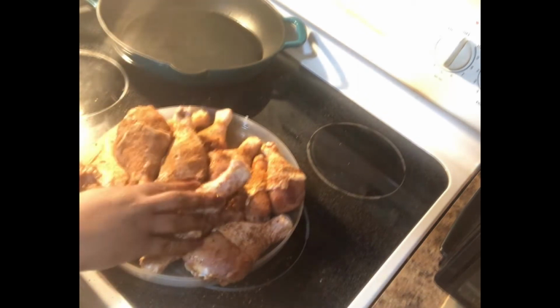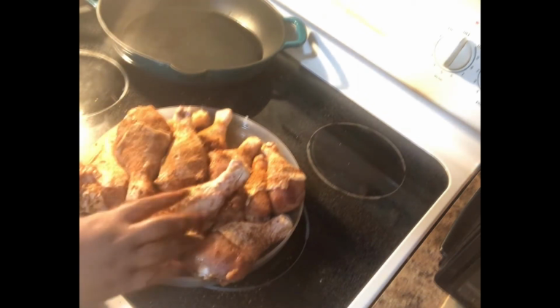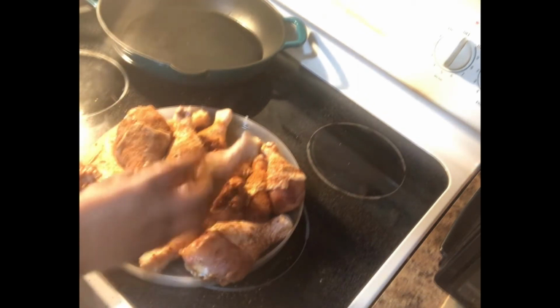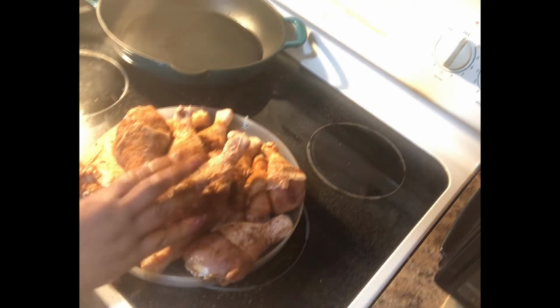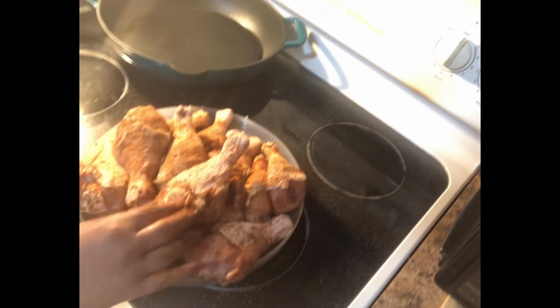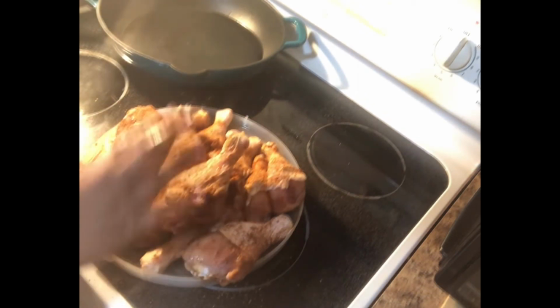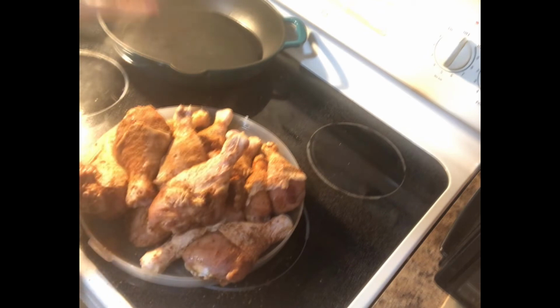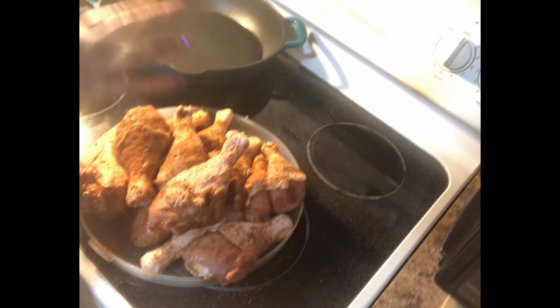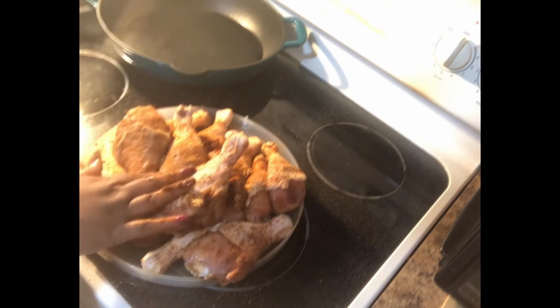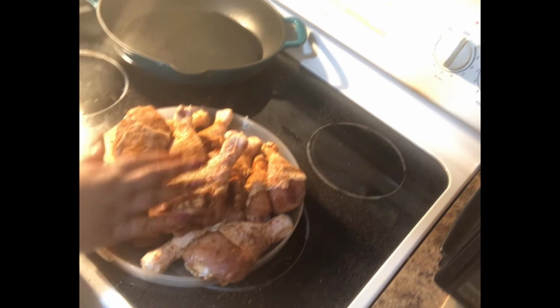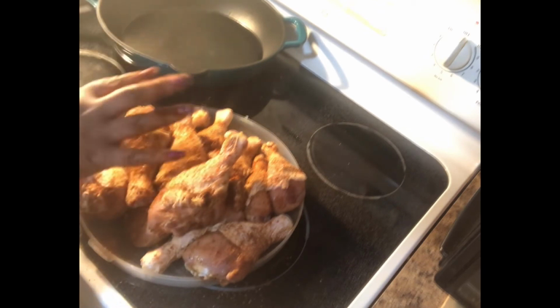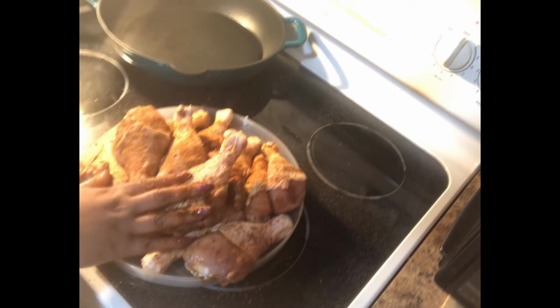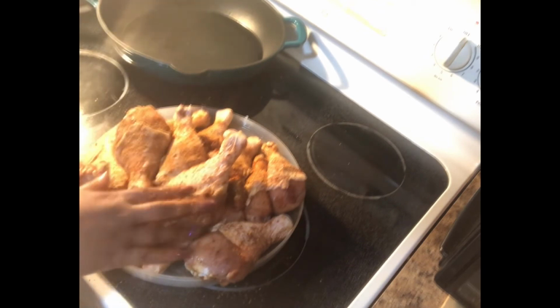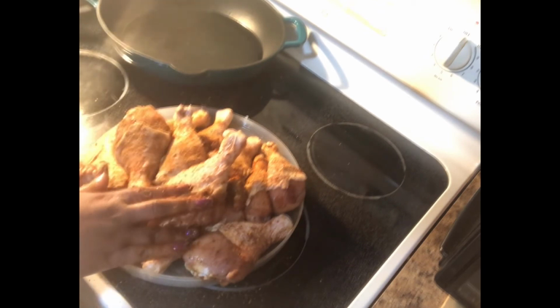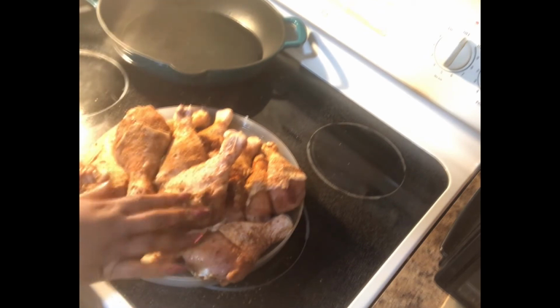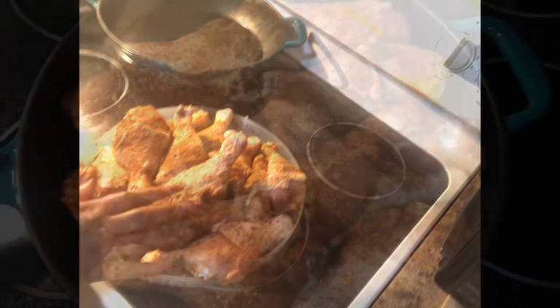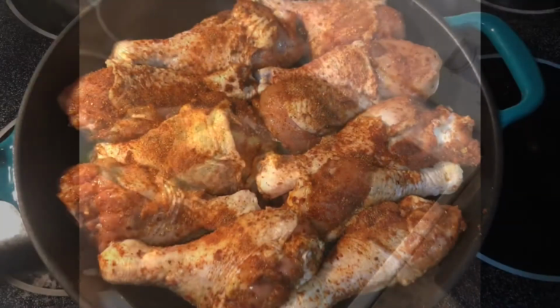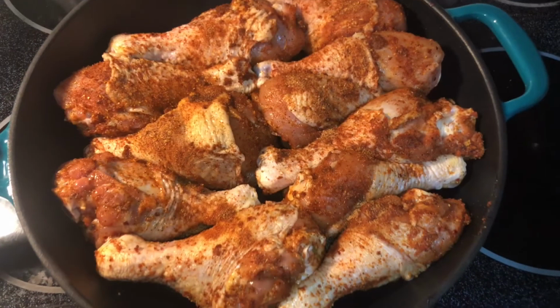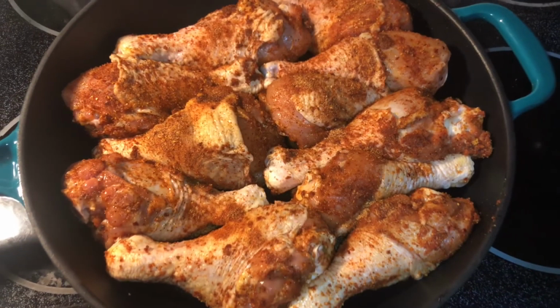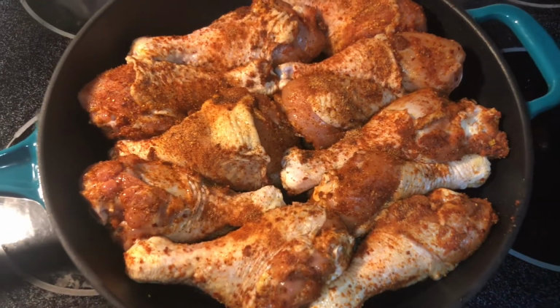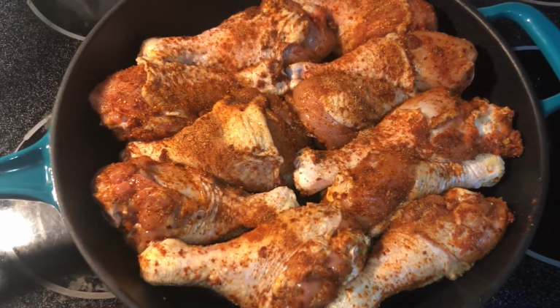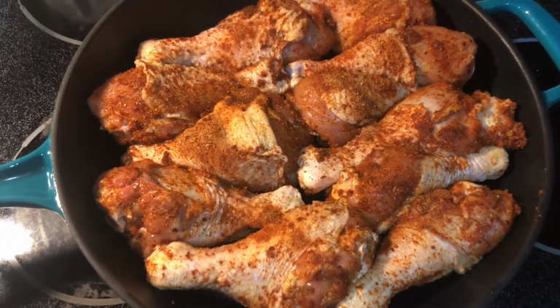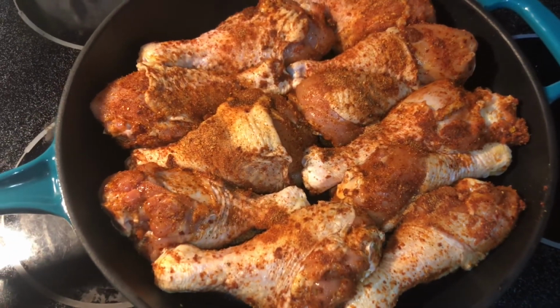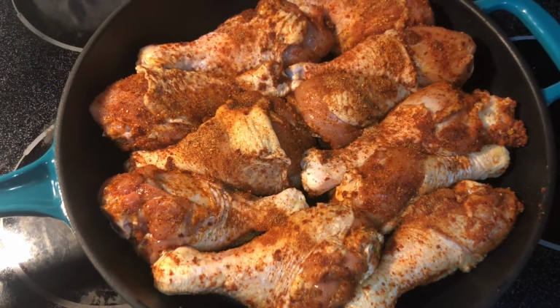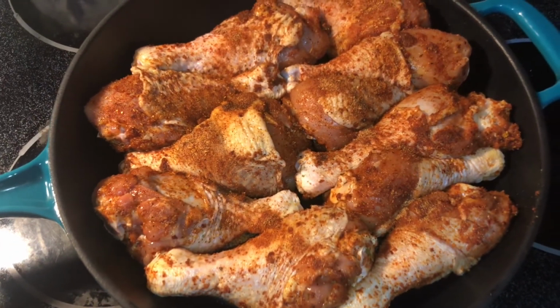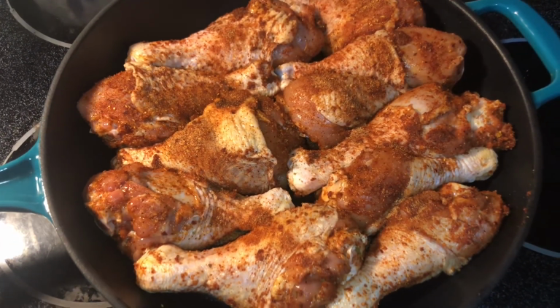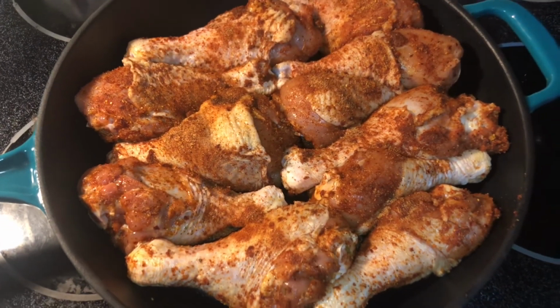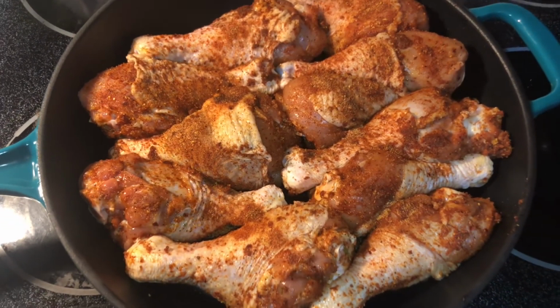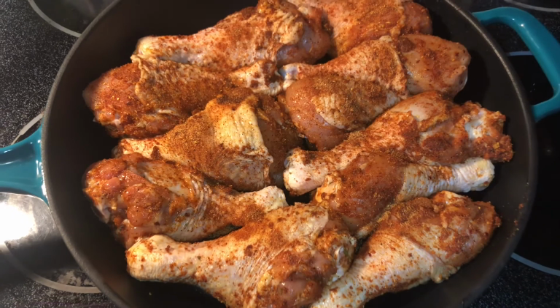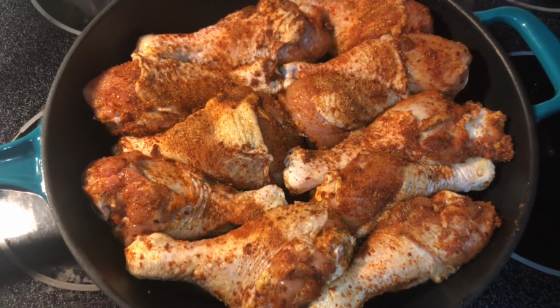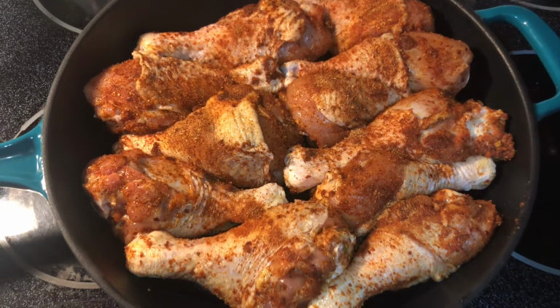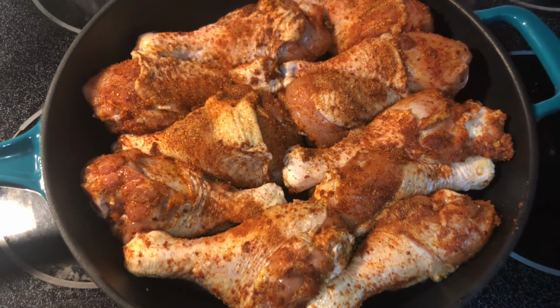Now that we have our chicken seasoned, I'll place them in a pan and then place it in the oven — 375°F for 45 to 50 minutes.